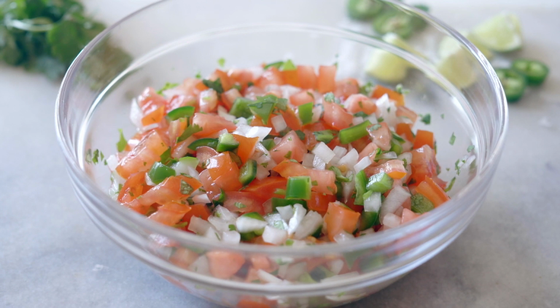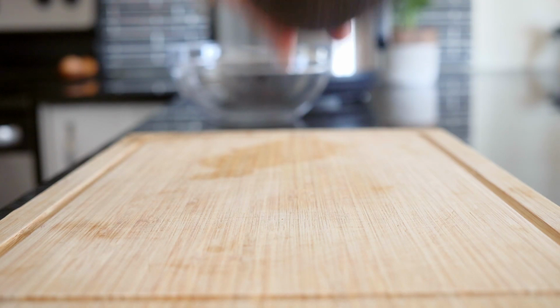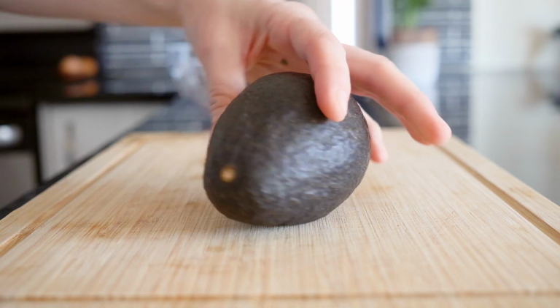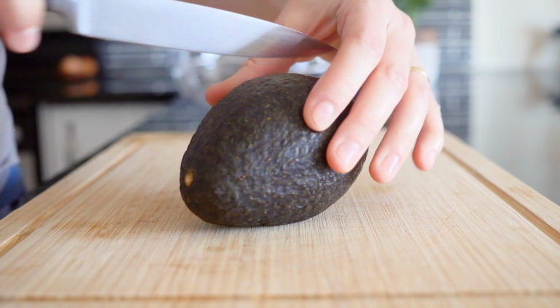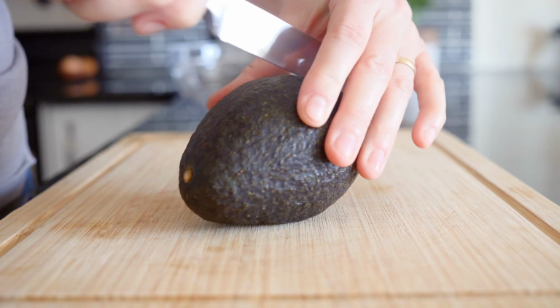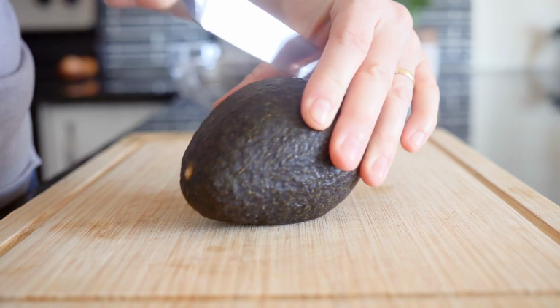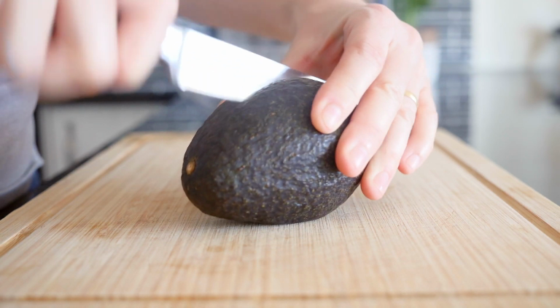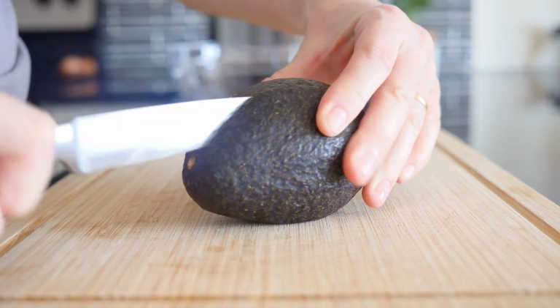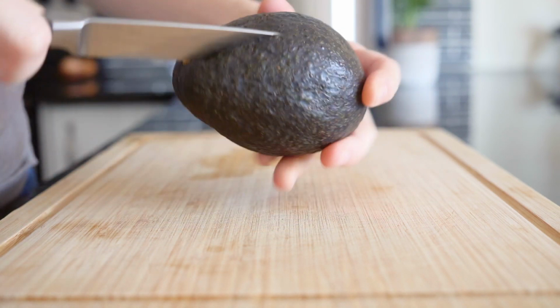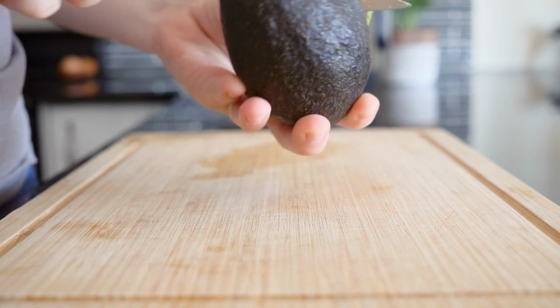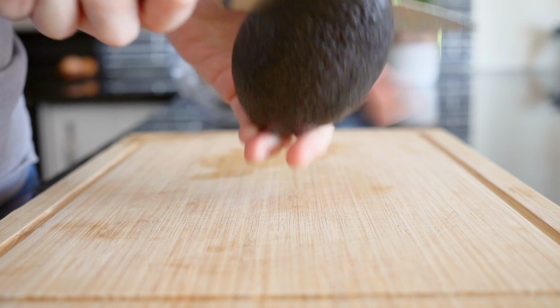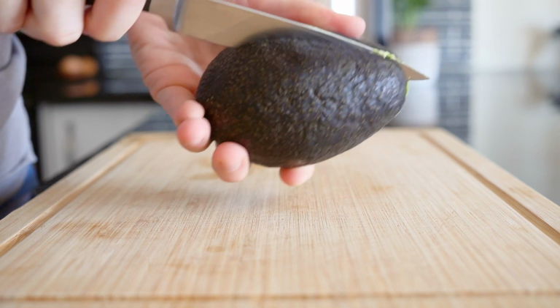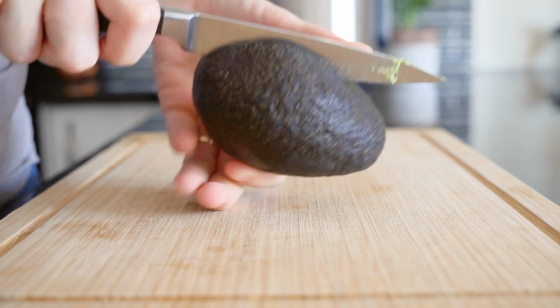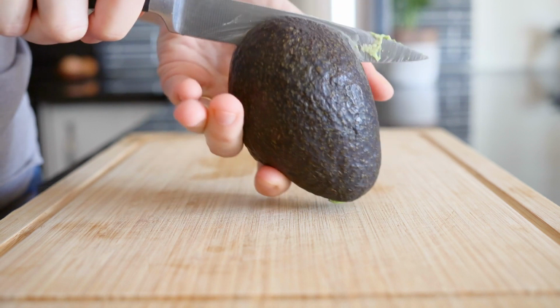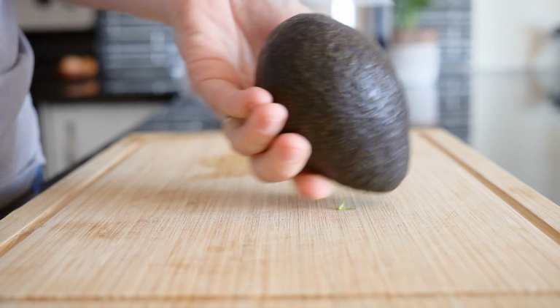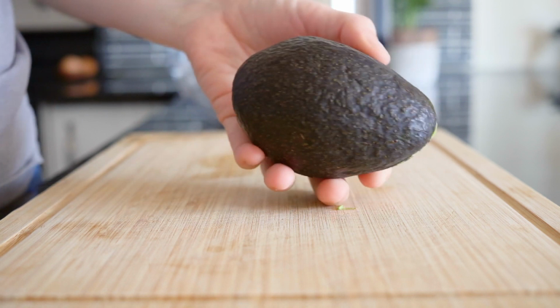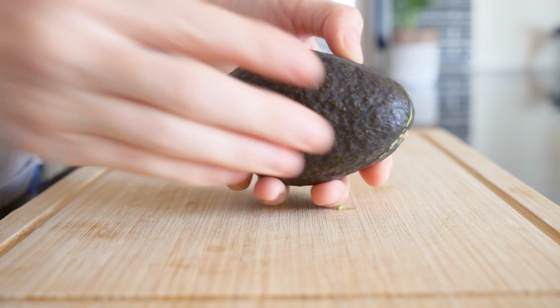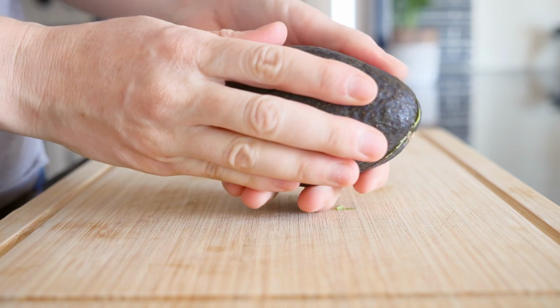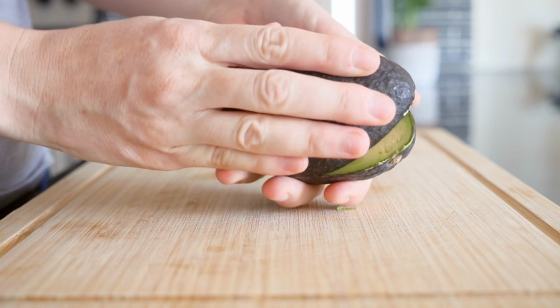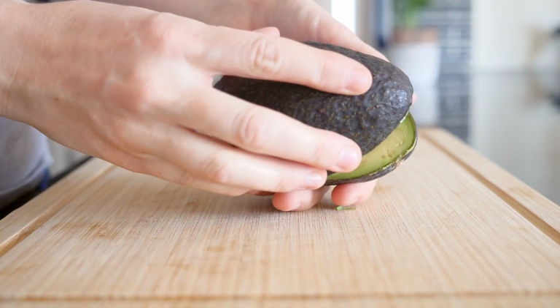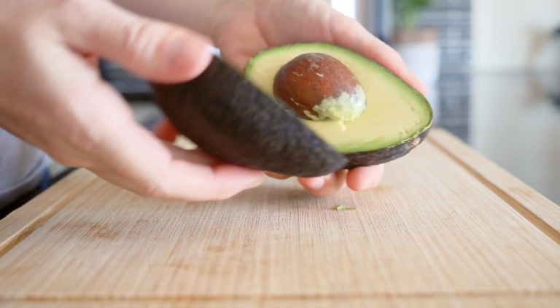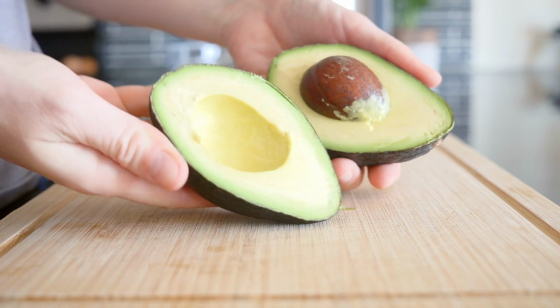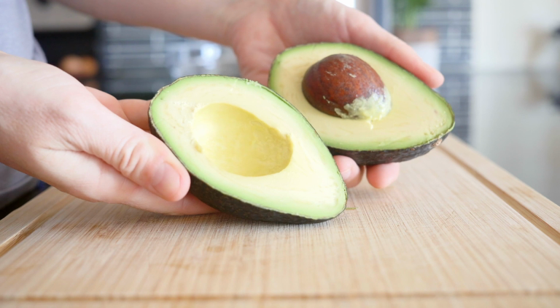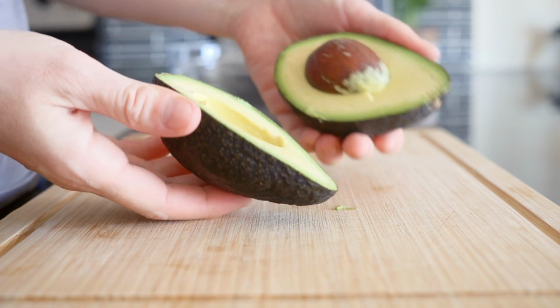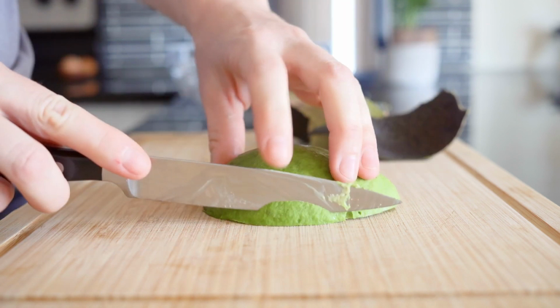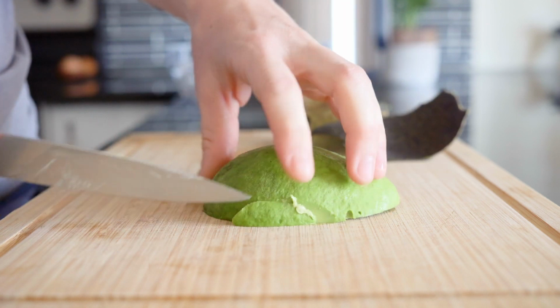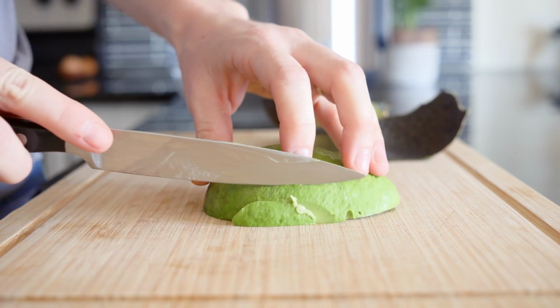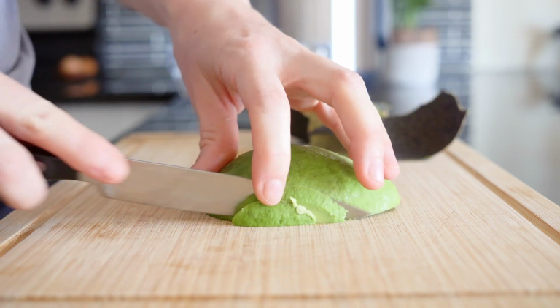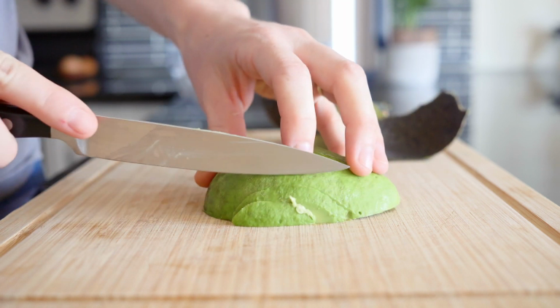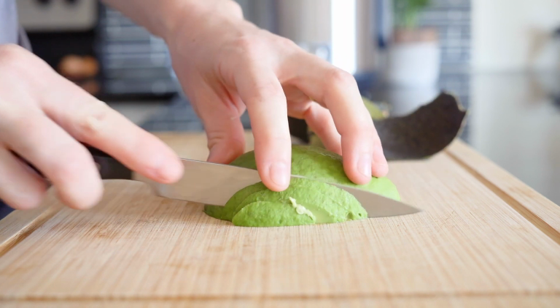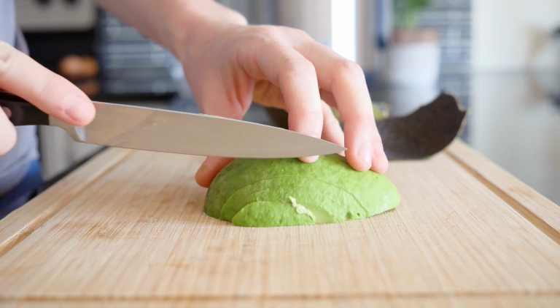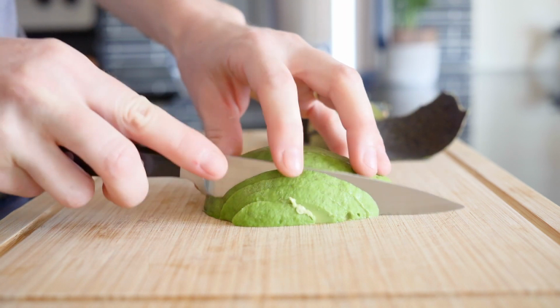I love serving my quinoa breakfast bowl with a little avocado as healthy fat, so if you are an avocado lover too, get back to the chopping board, half an avocado, peel it, and then slice it into about quarter-inch slices.